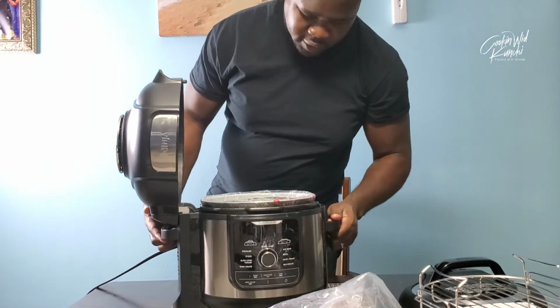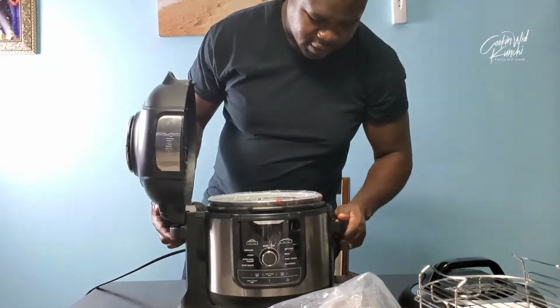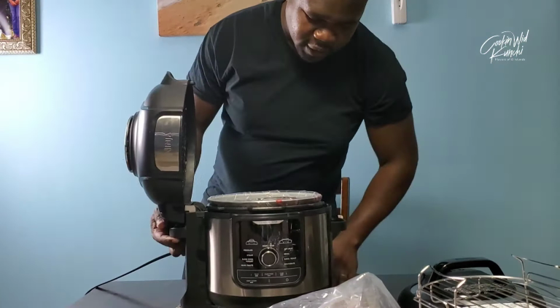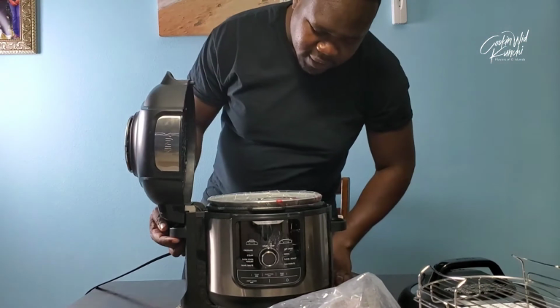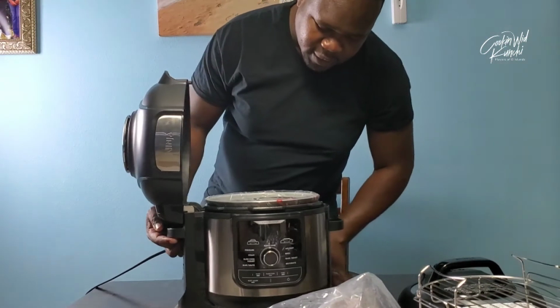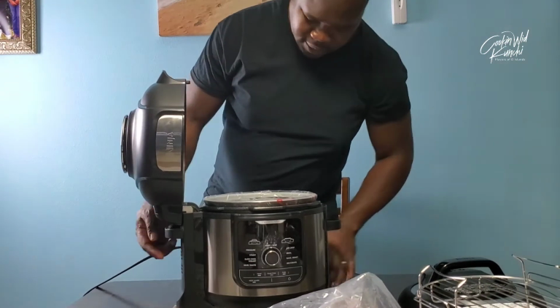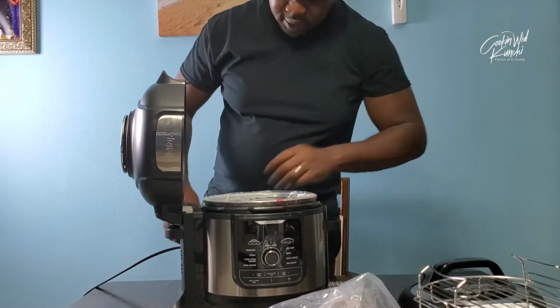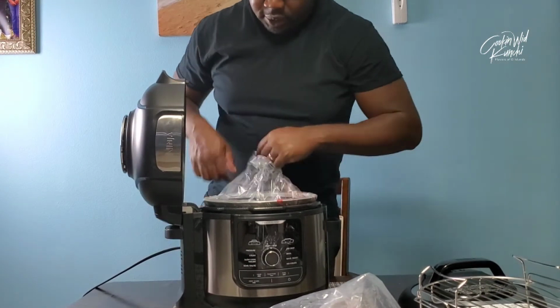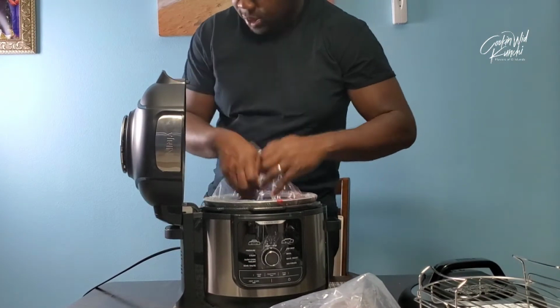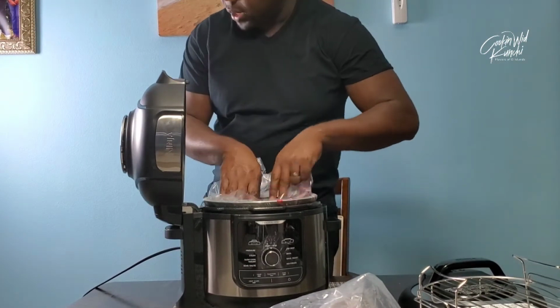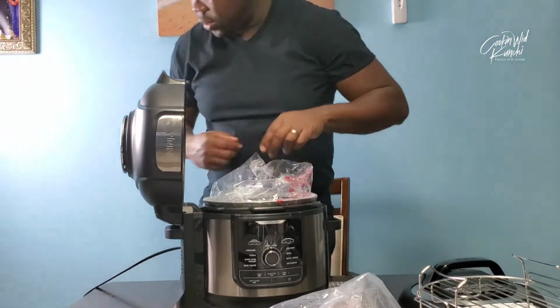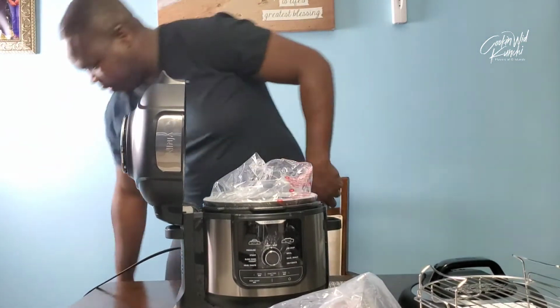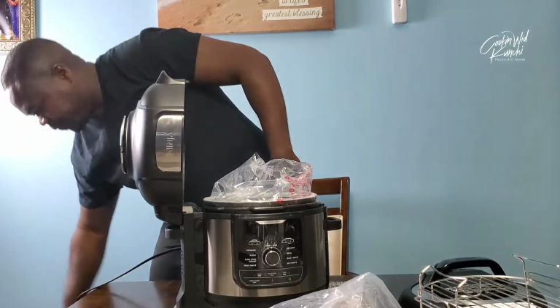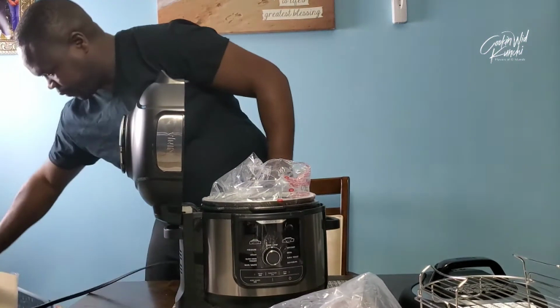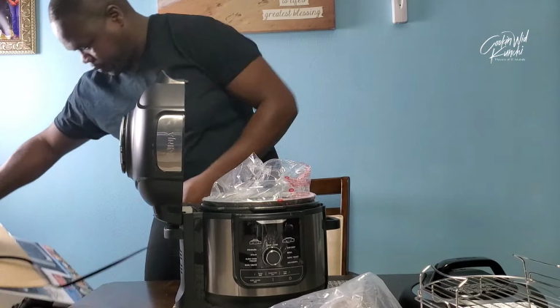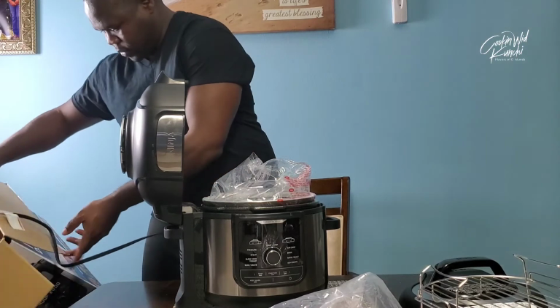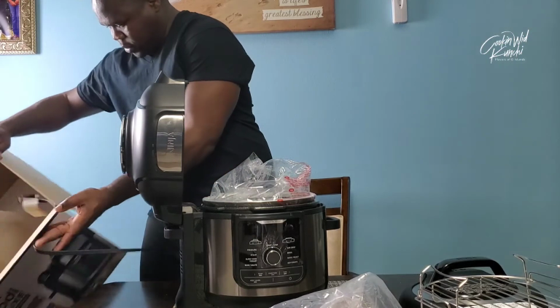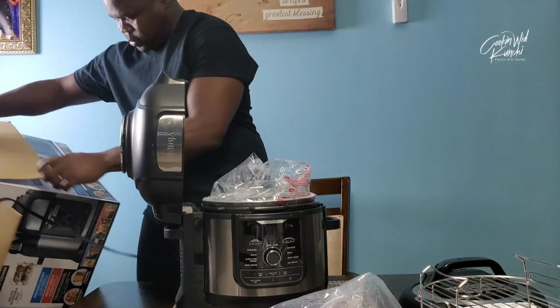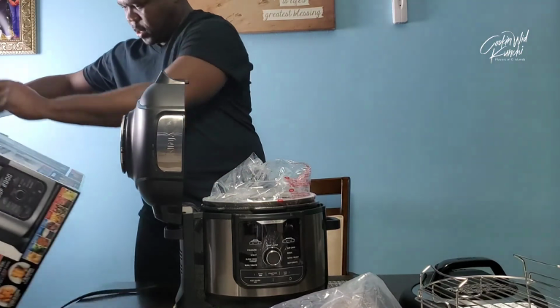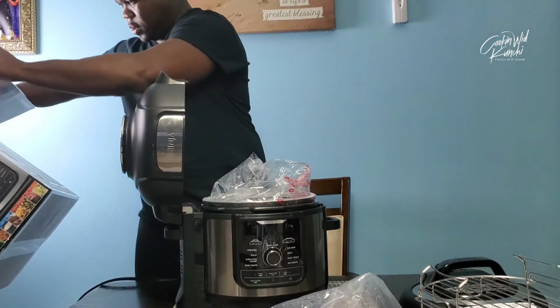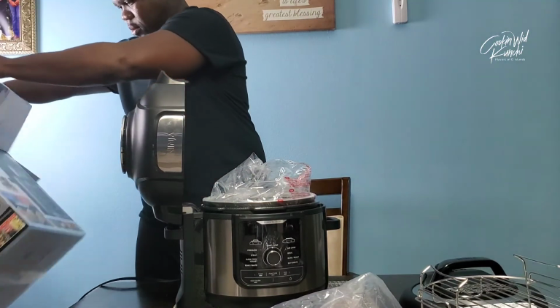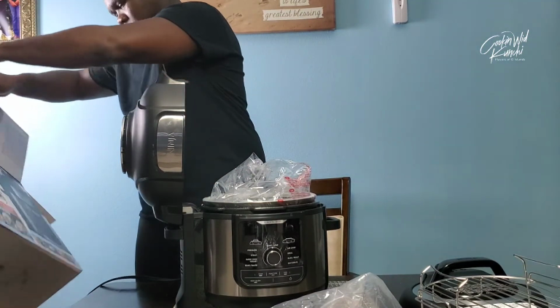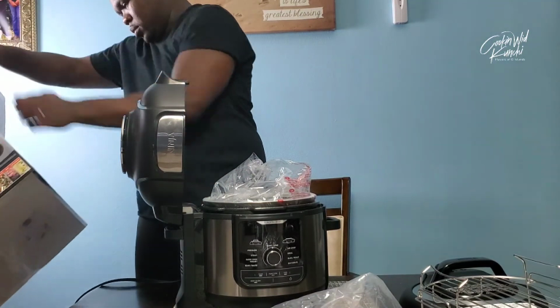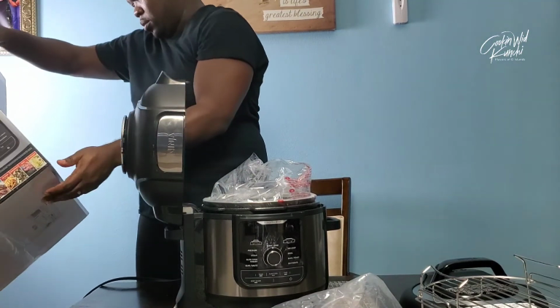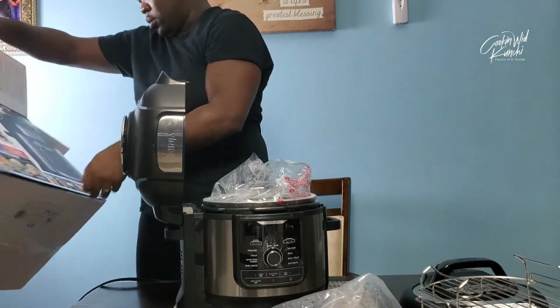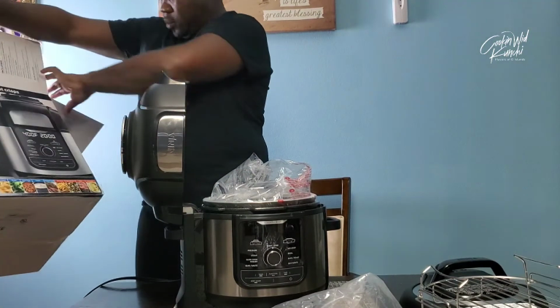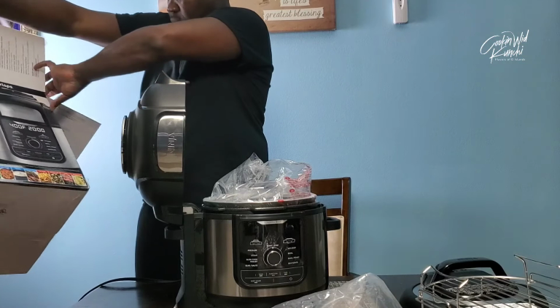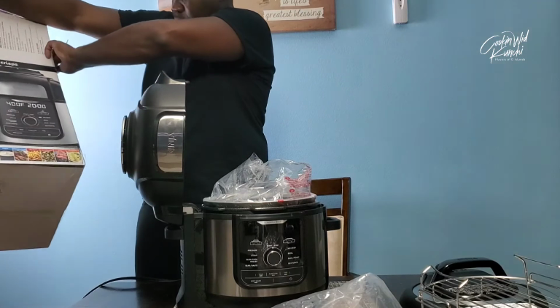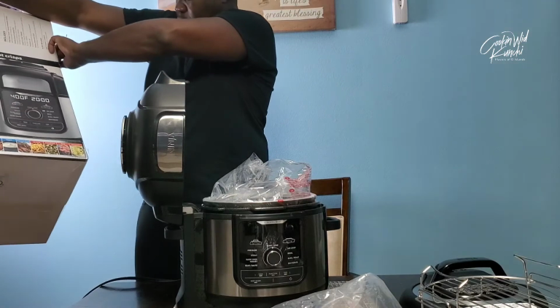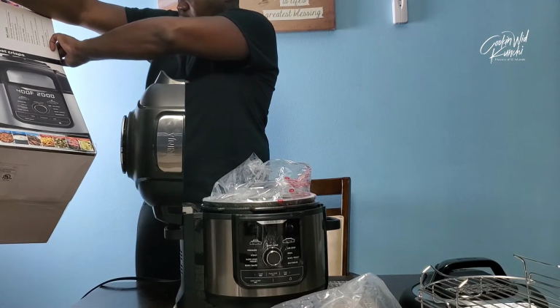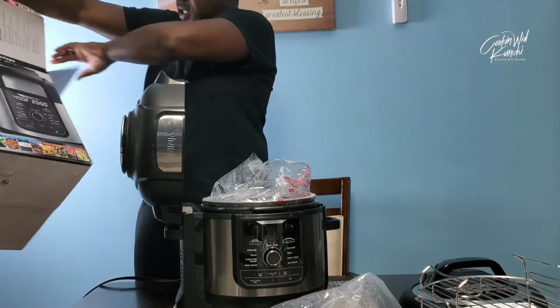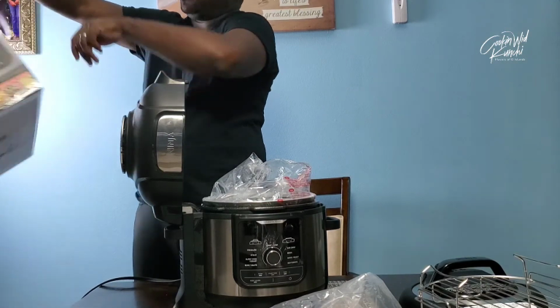So this is the deluxe — this is the deluxe eight quart. I think that's what I bought.